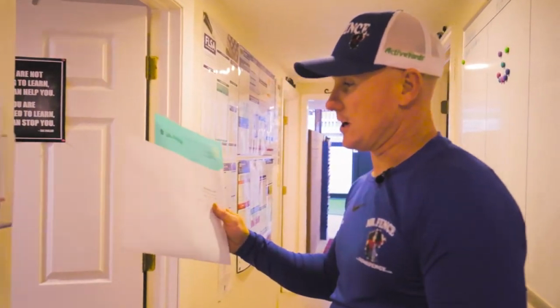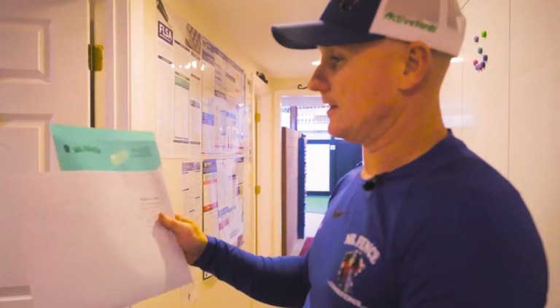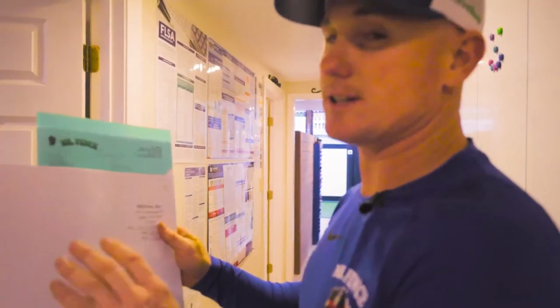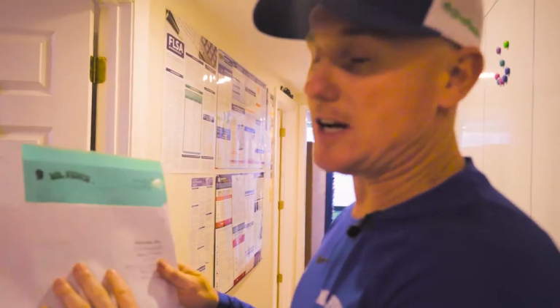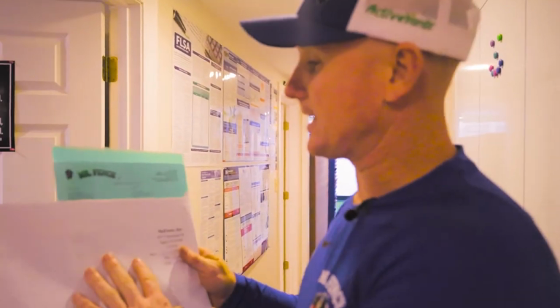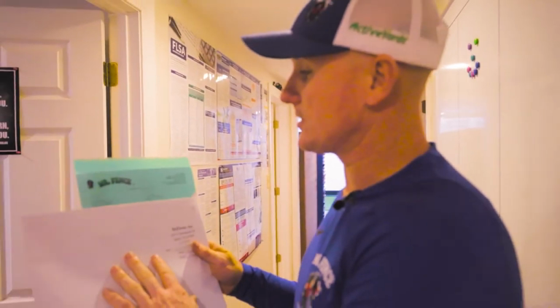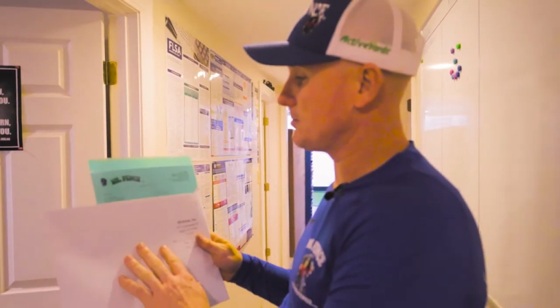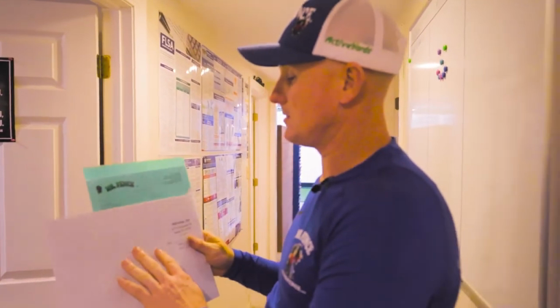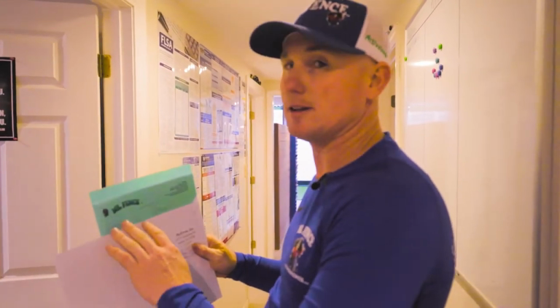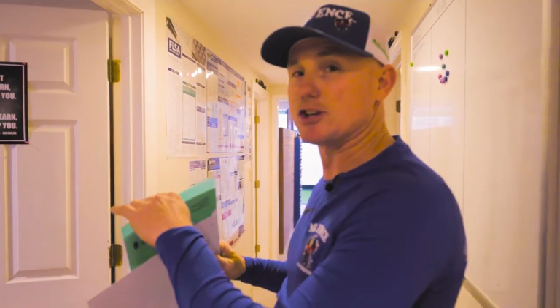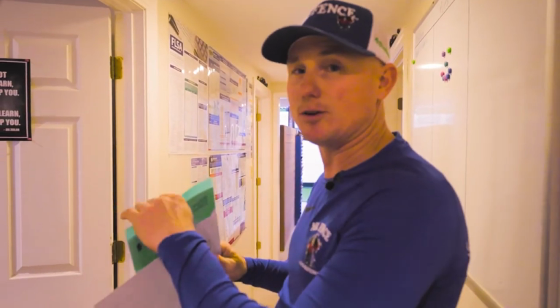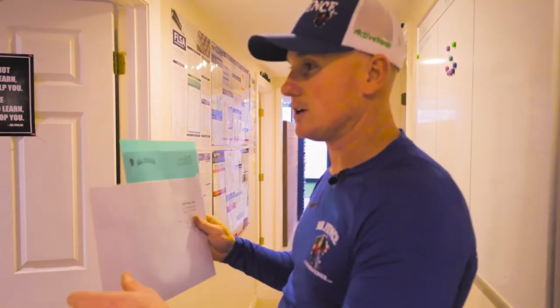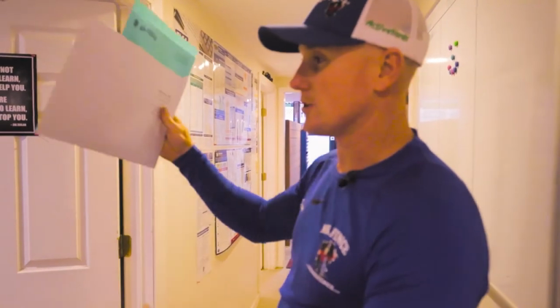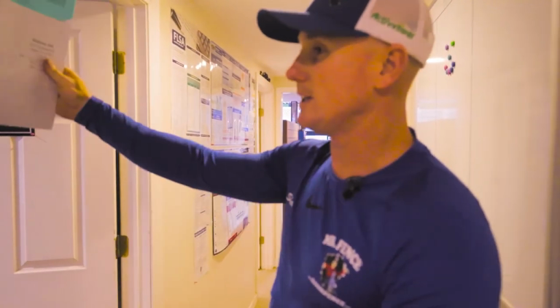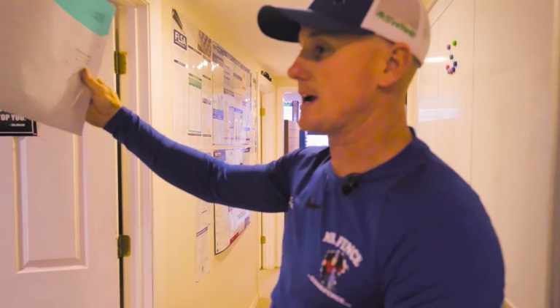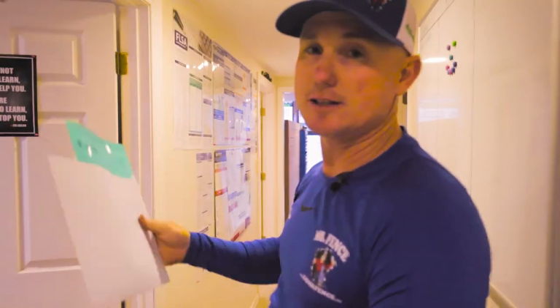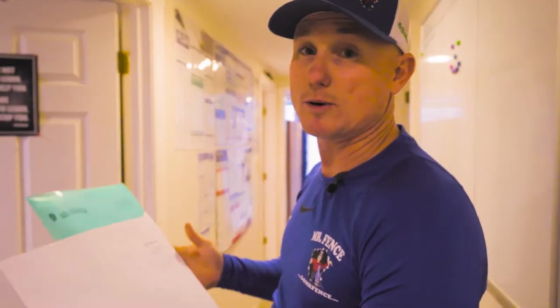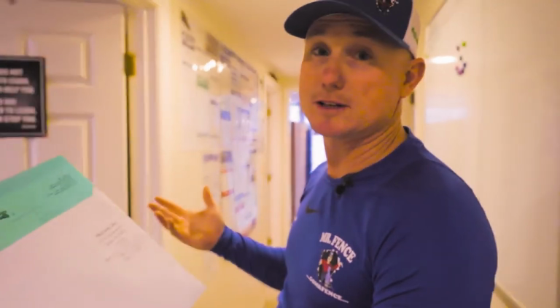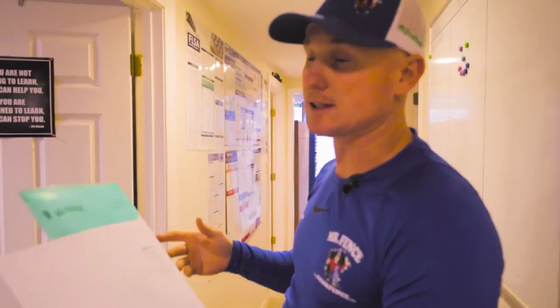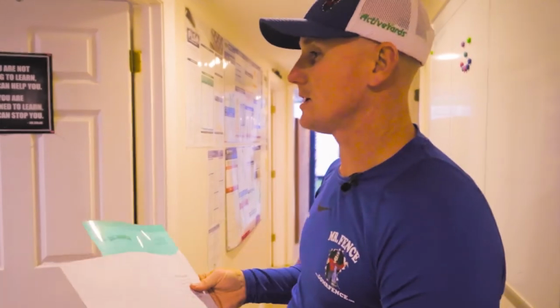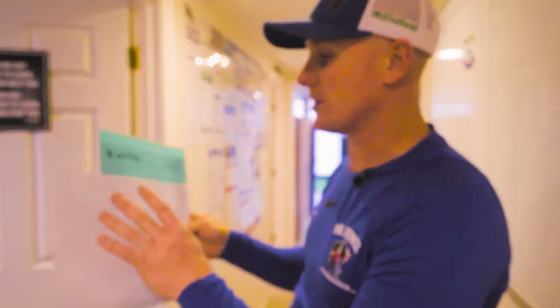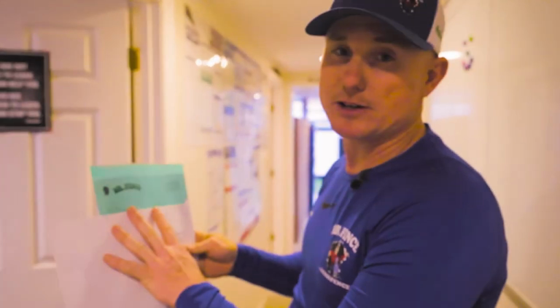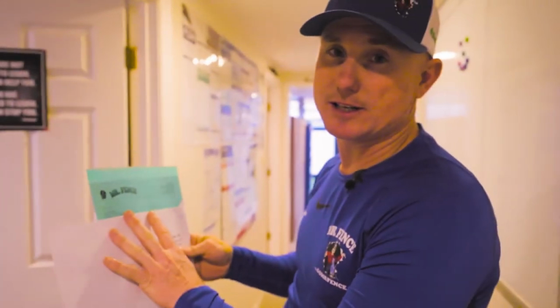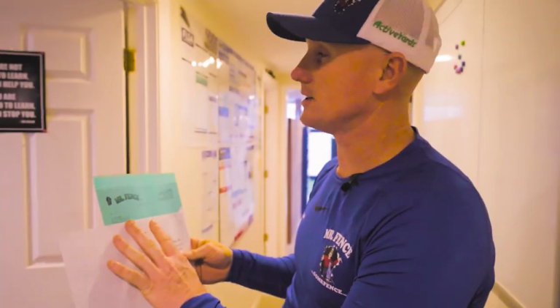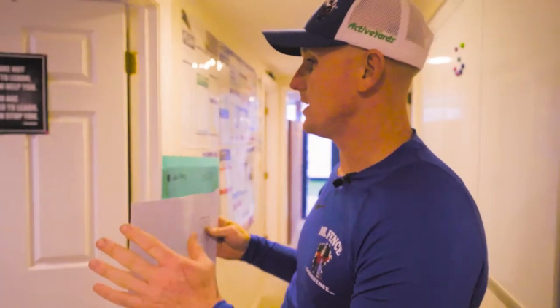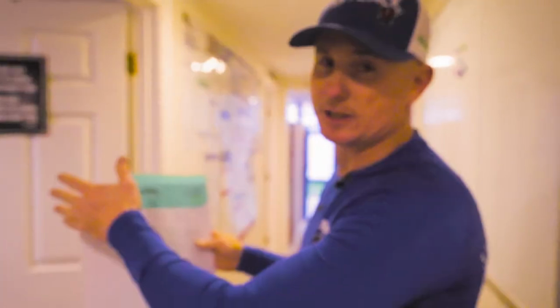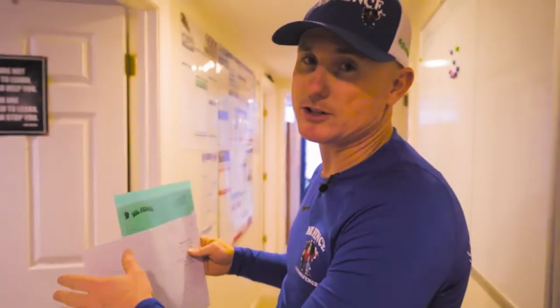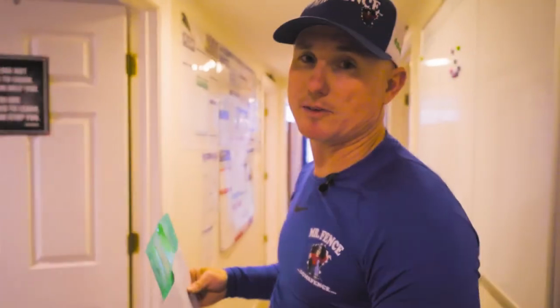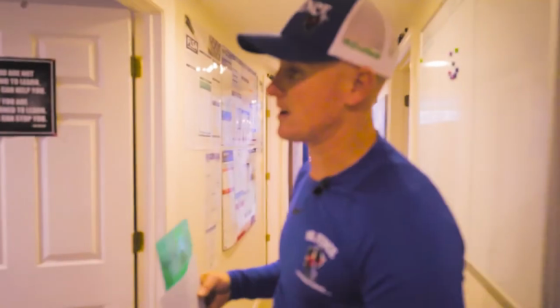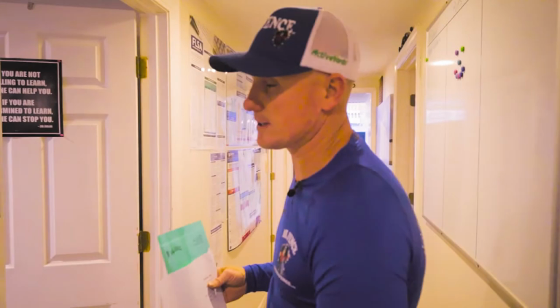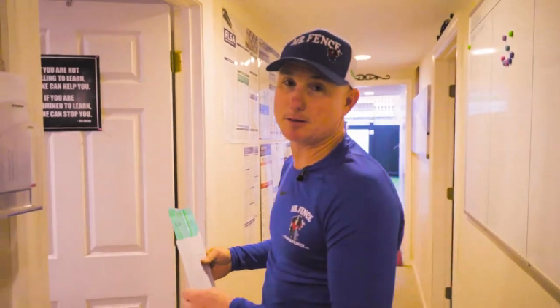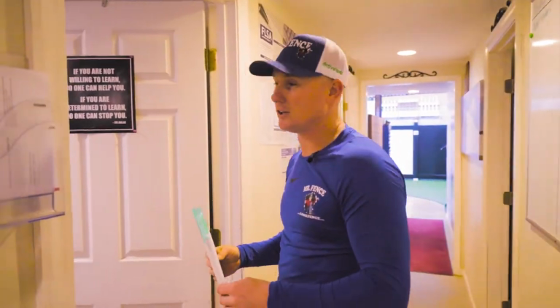This is the job jacket and the job folder I just talked to you about. What's in the rack here and what happens next? All the information is in here — it goes into the project supervisor's office.